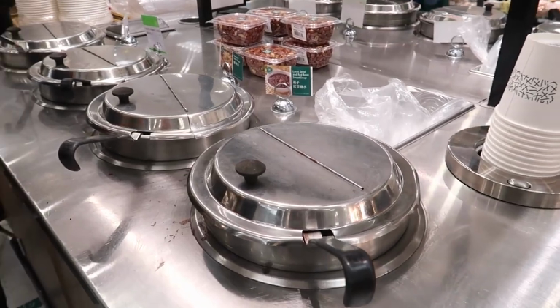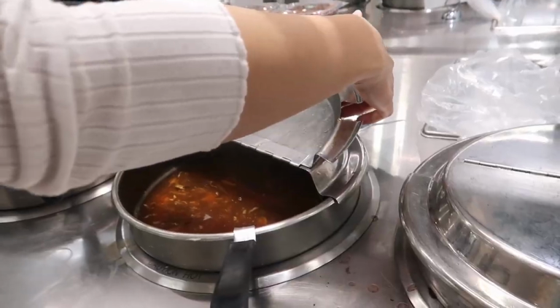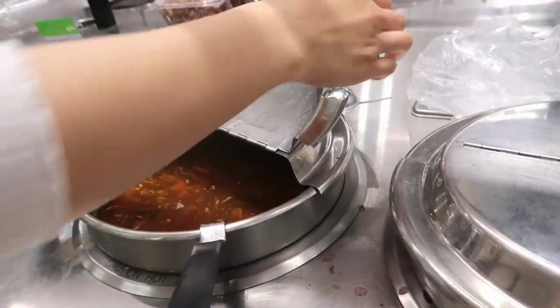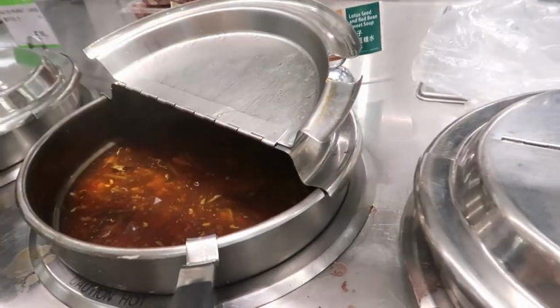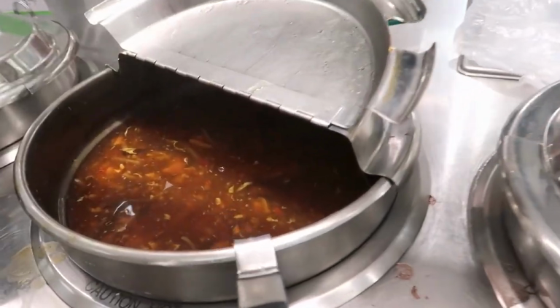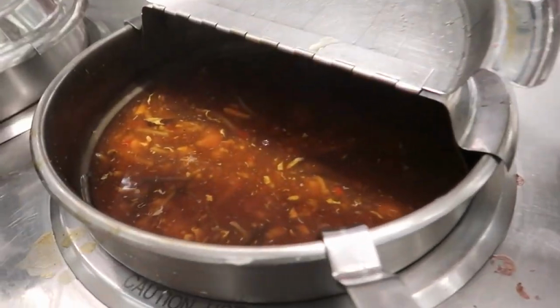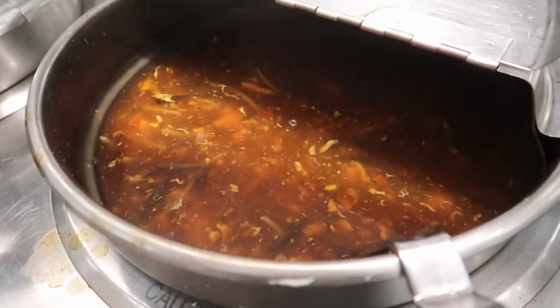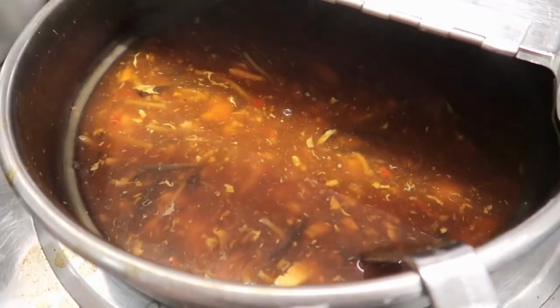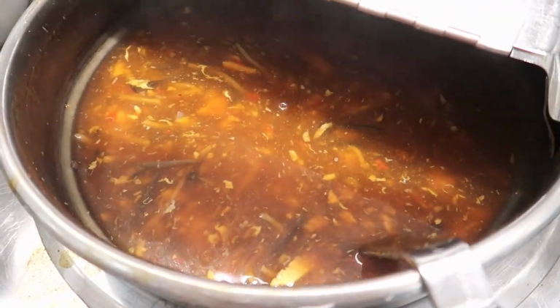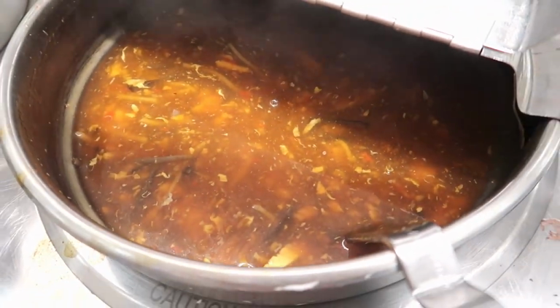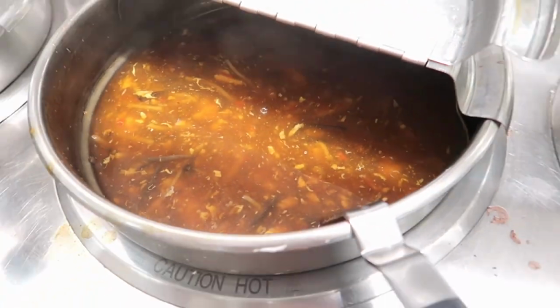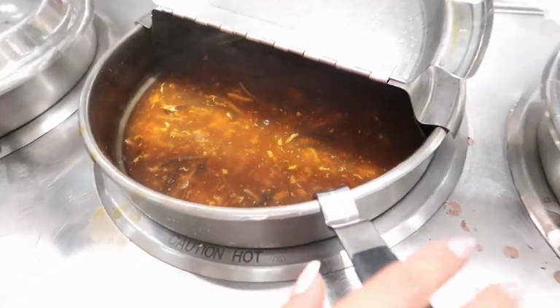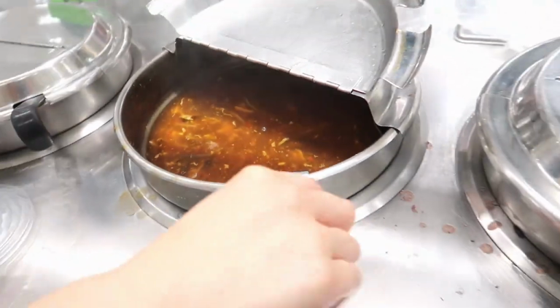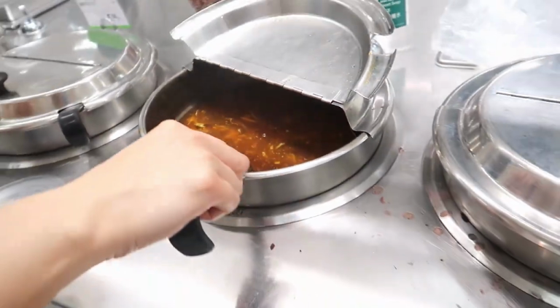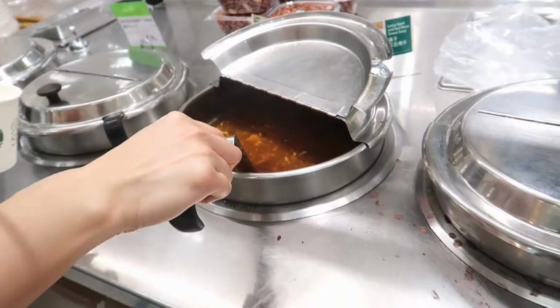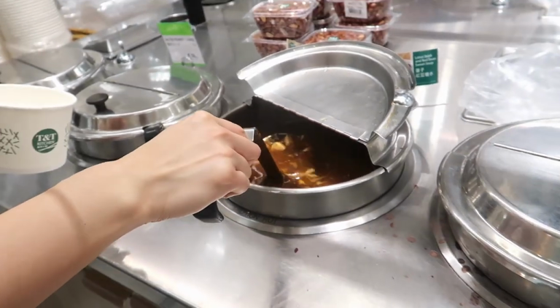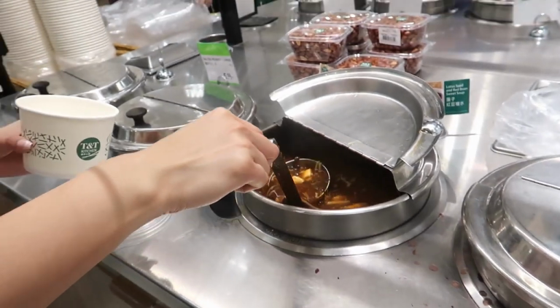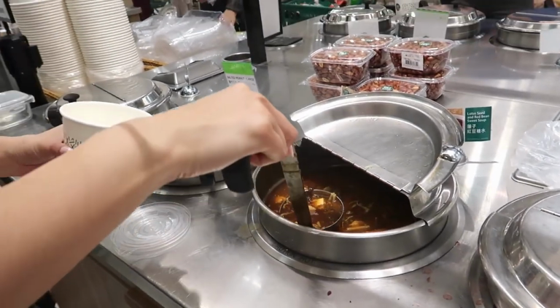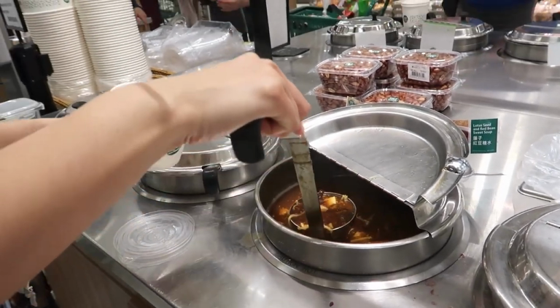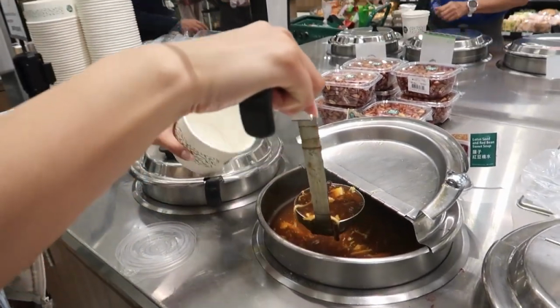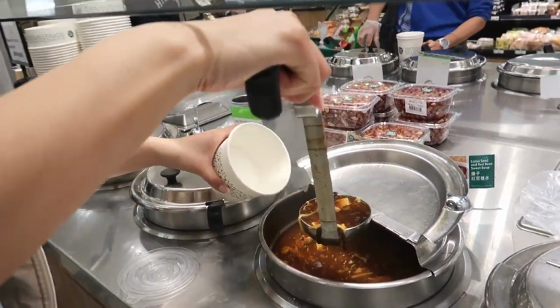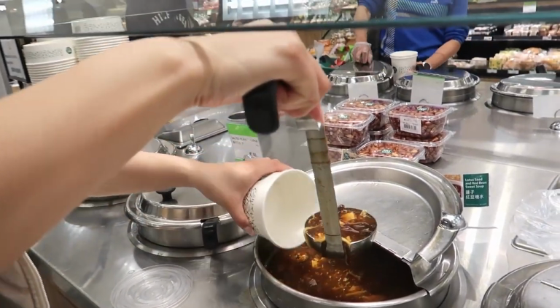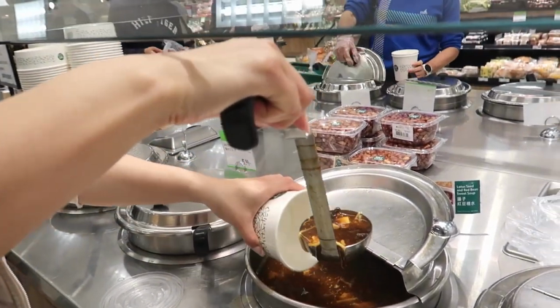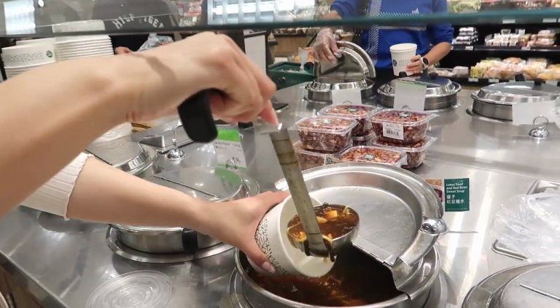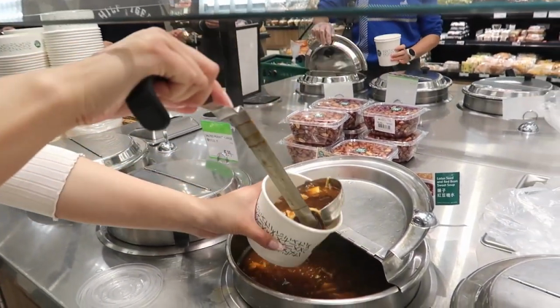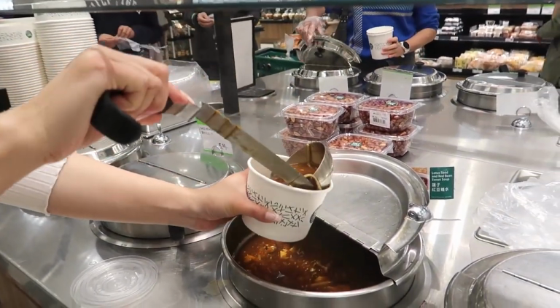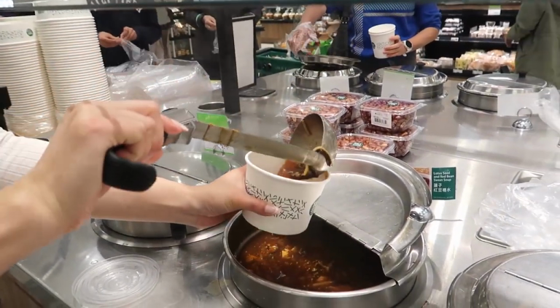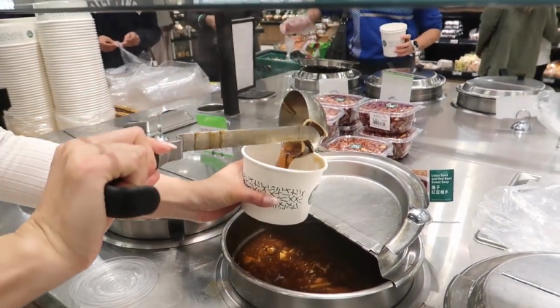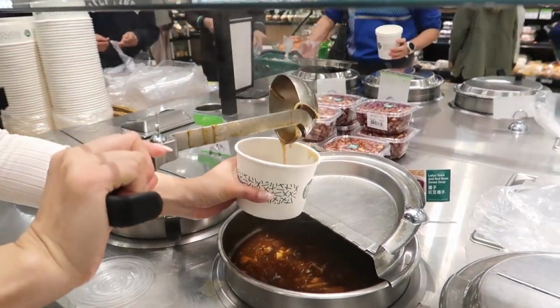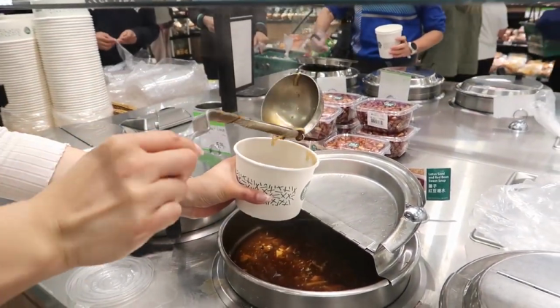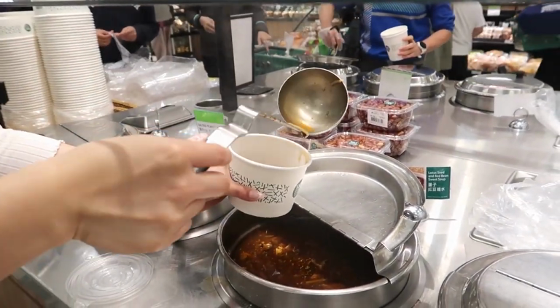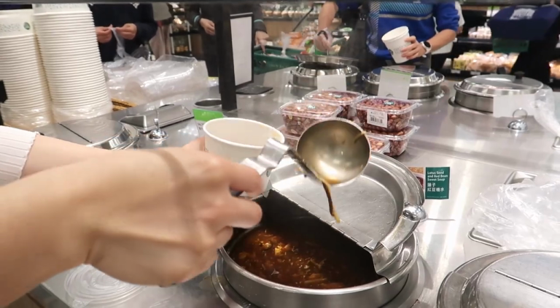It had bamboo shoots, mushrooms, wood ear mushrooms, tofu and egg, and it's all sitting in a soy sauce and vinegar and chili base.